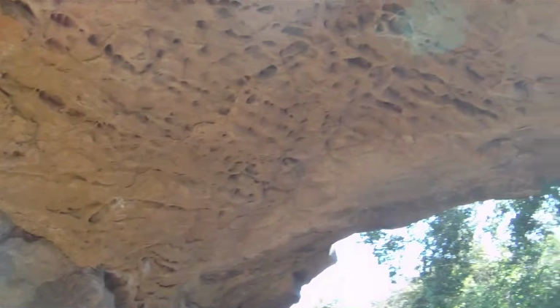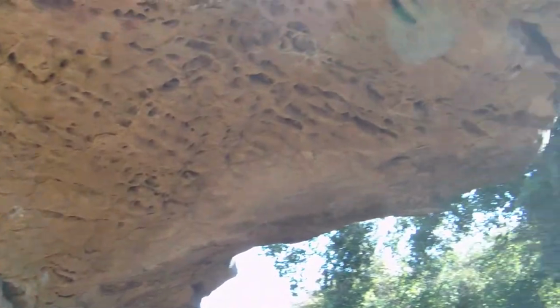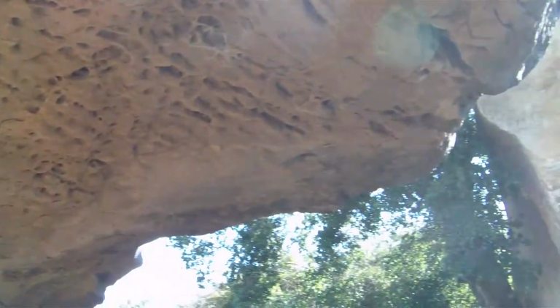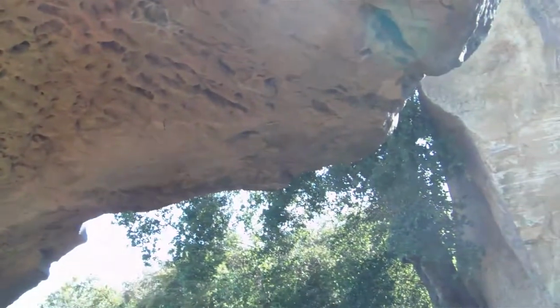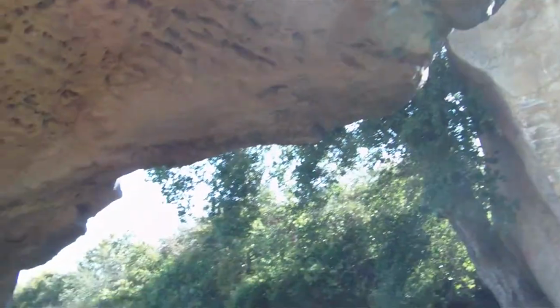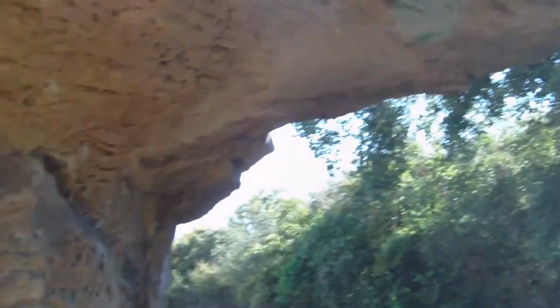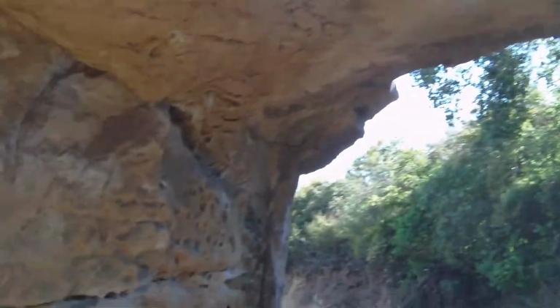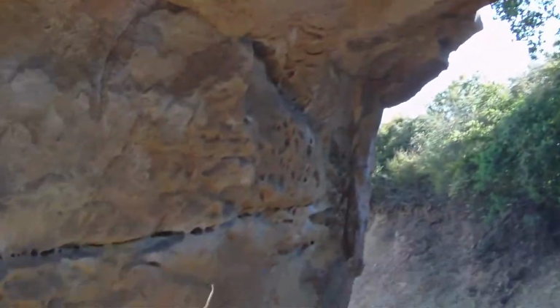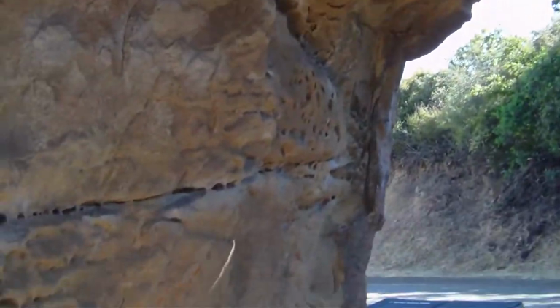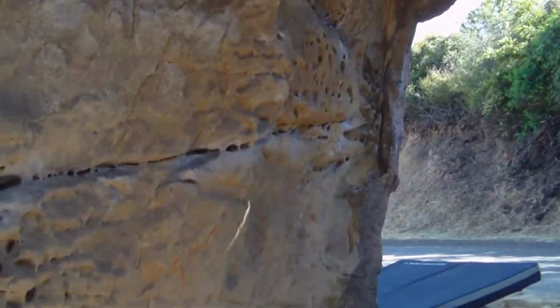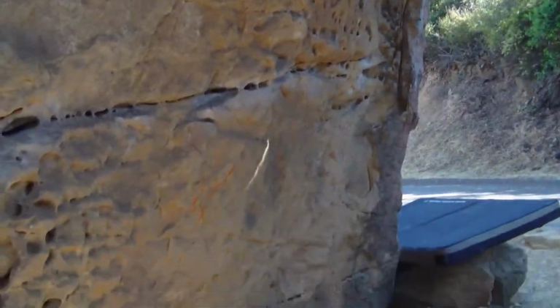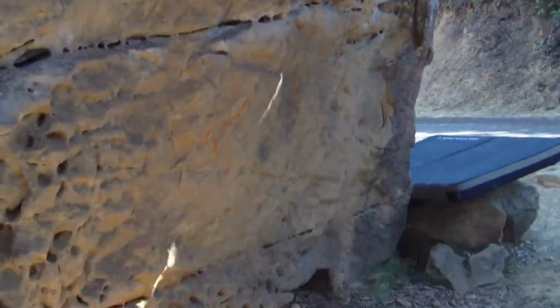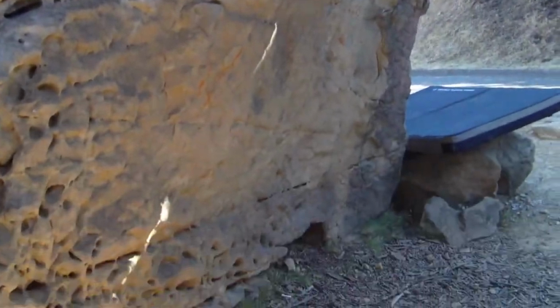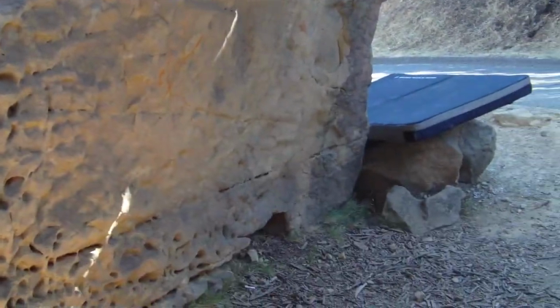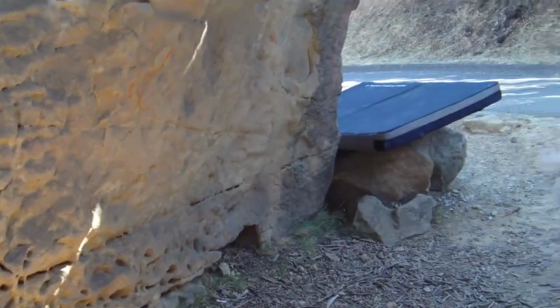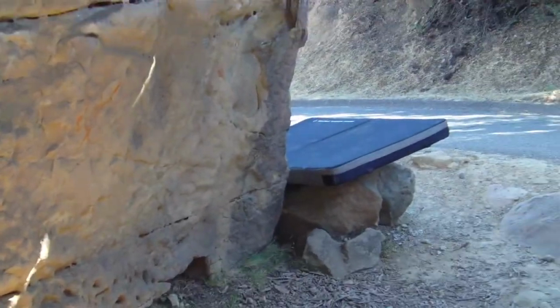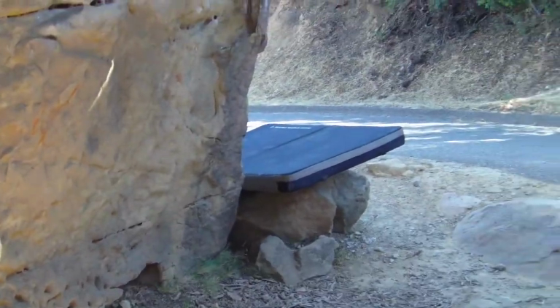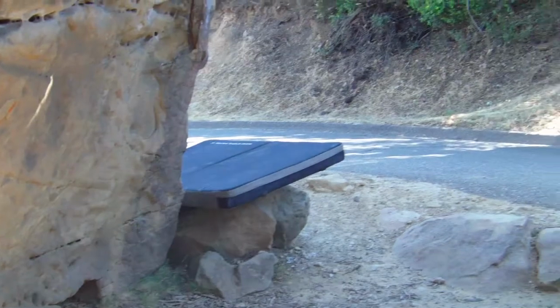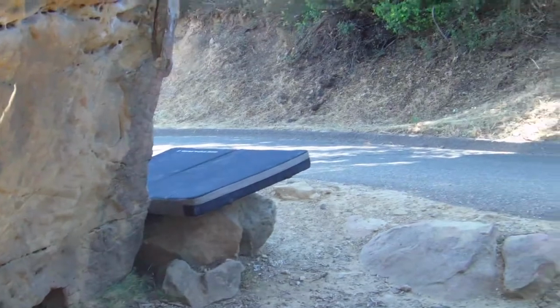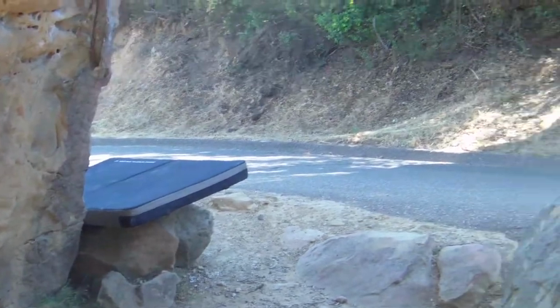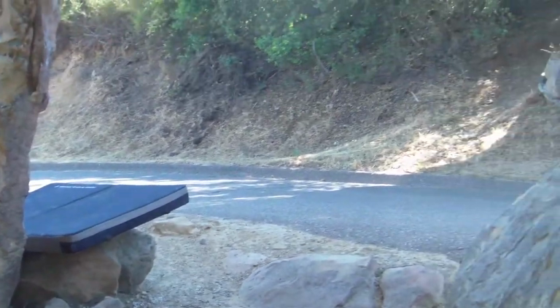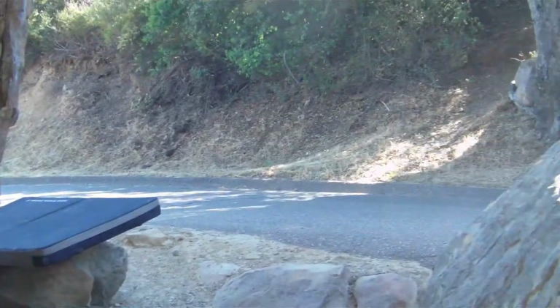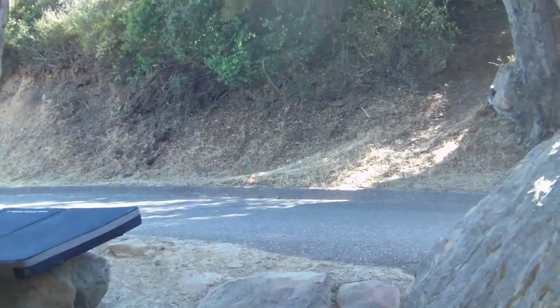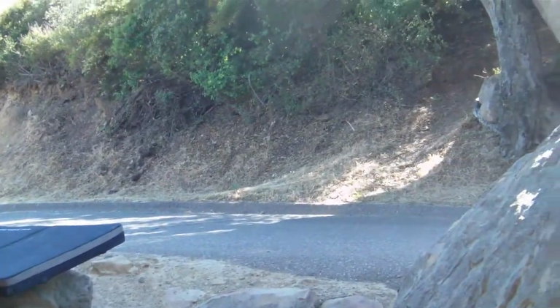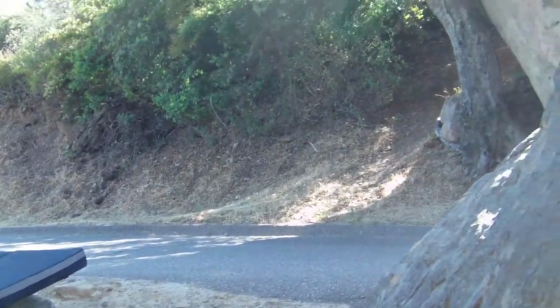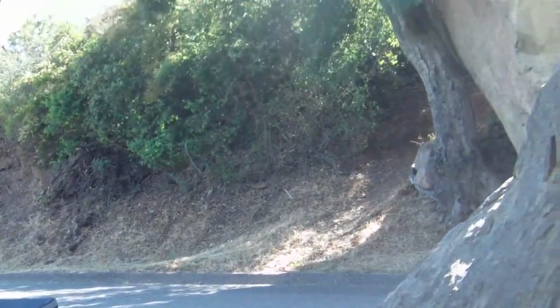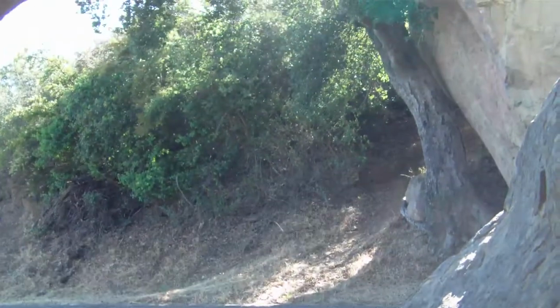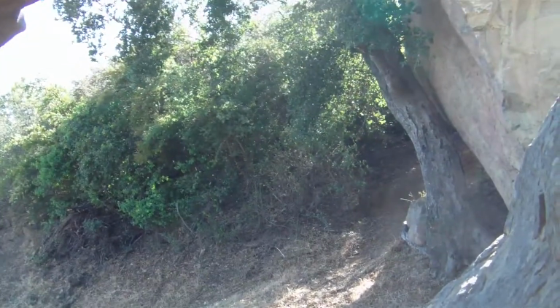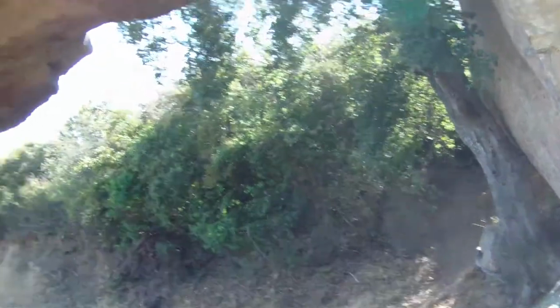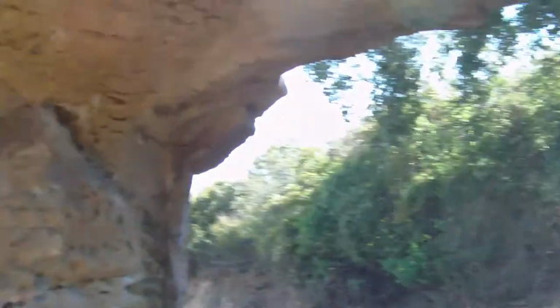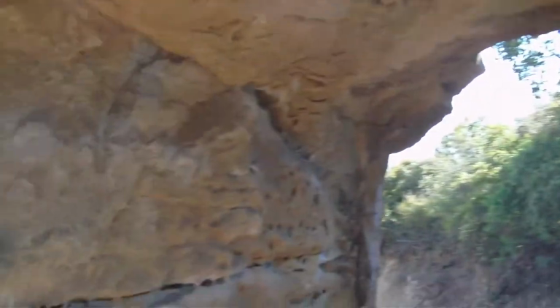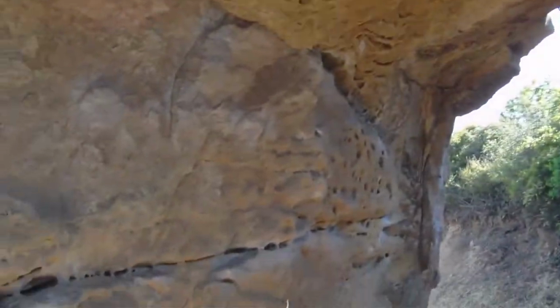I wish we had something like this back home in Florida. I'm going to be doing this every weekend. That's our mat so we don't fall and break our necks. But I hope you guys enjoy.